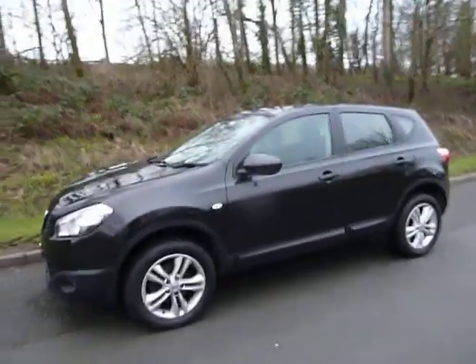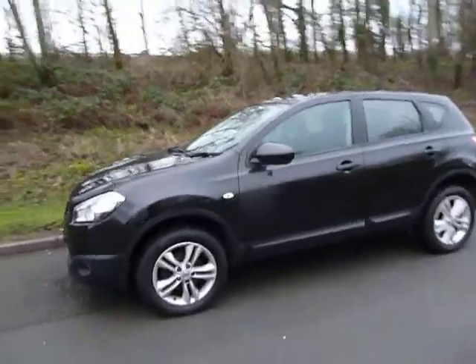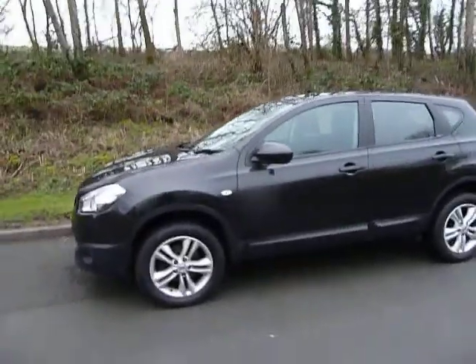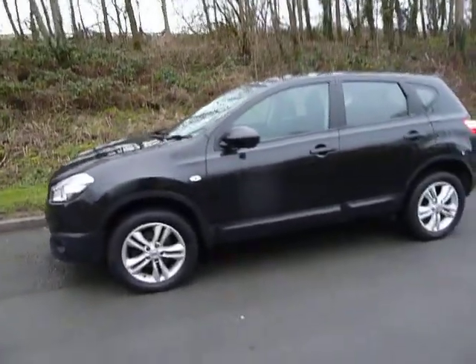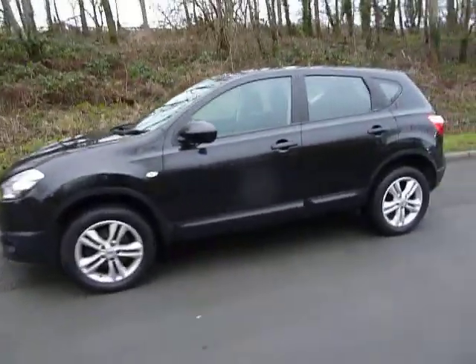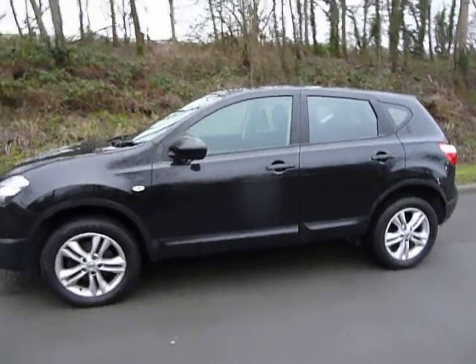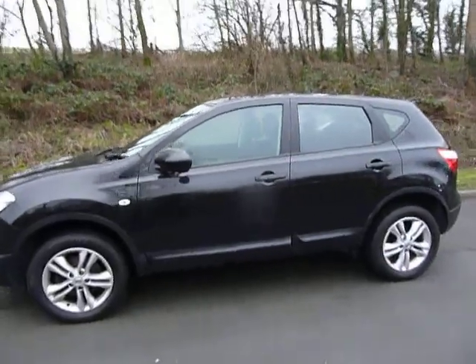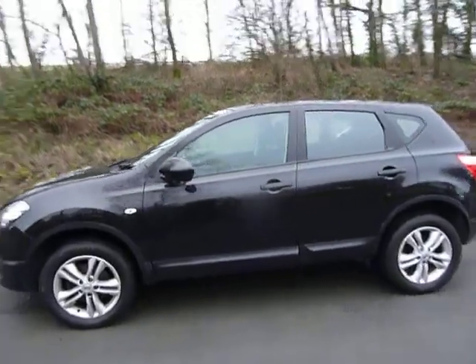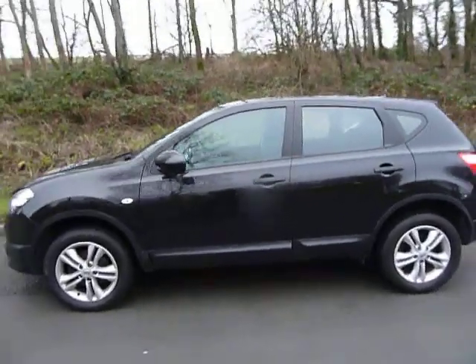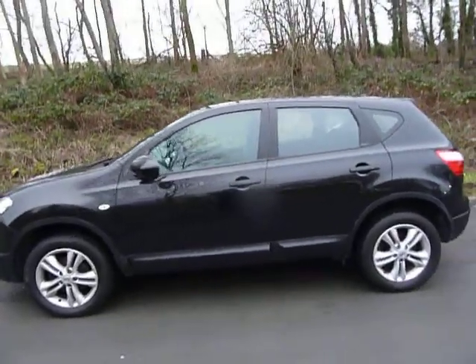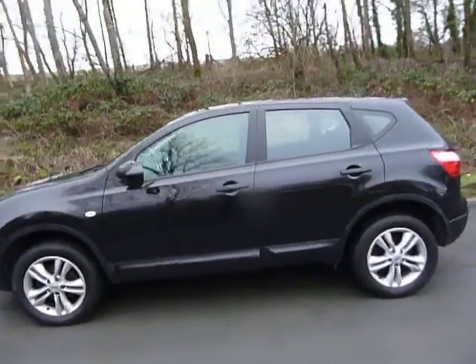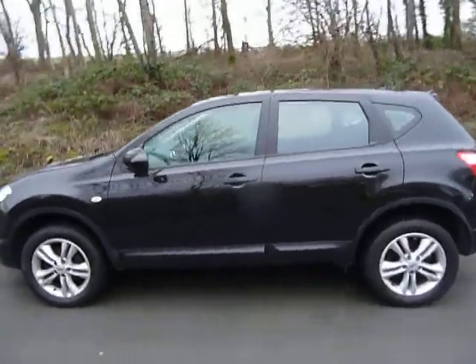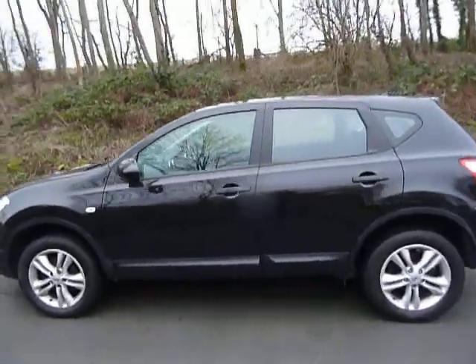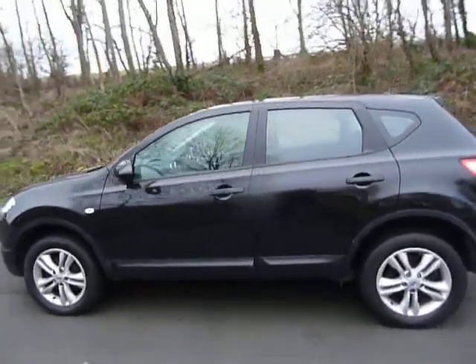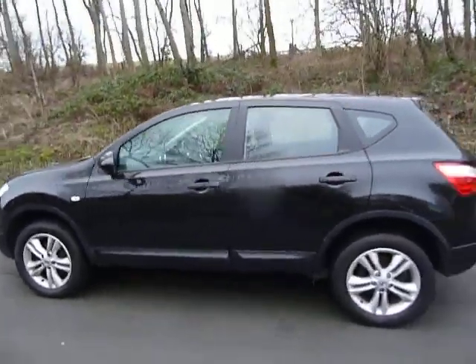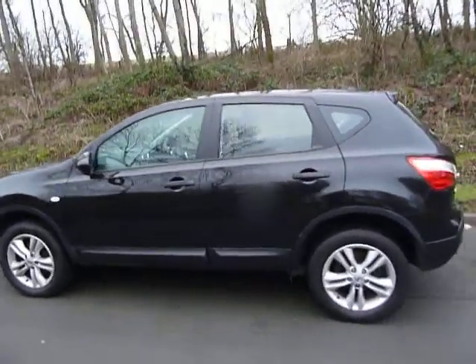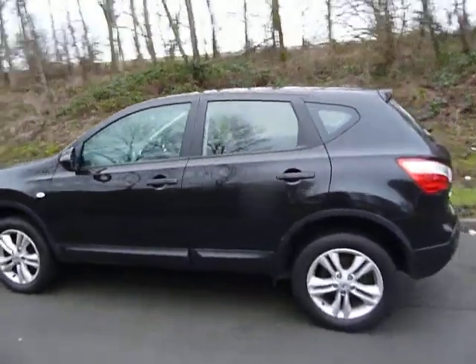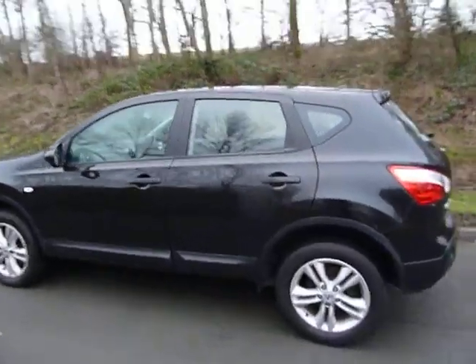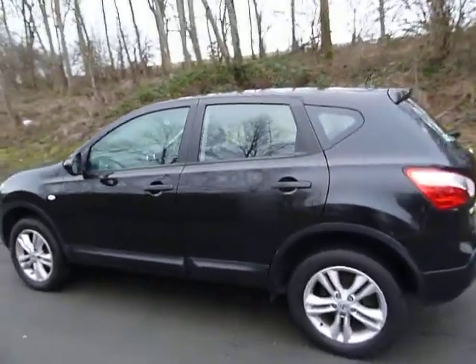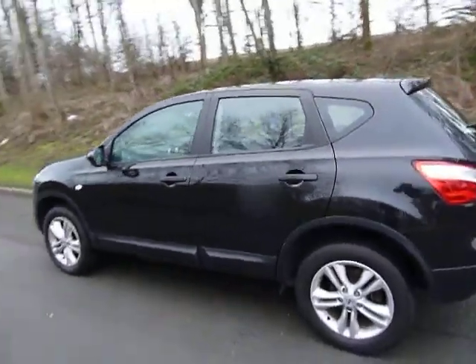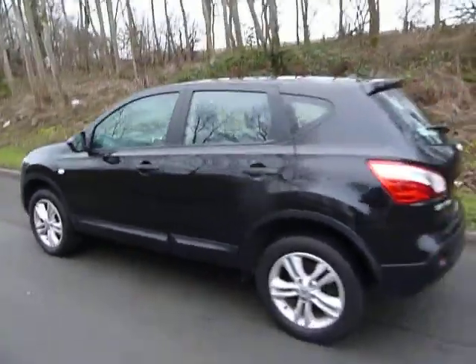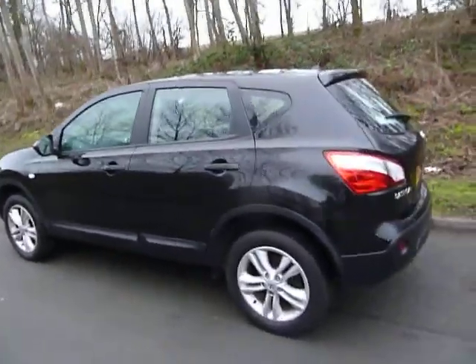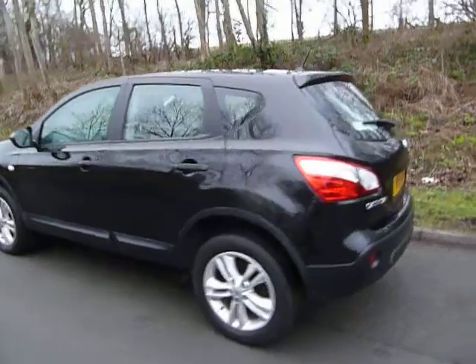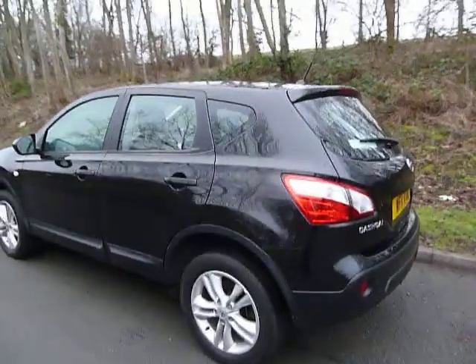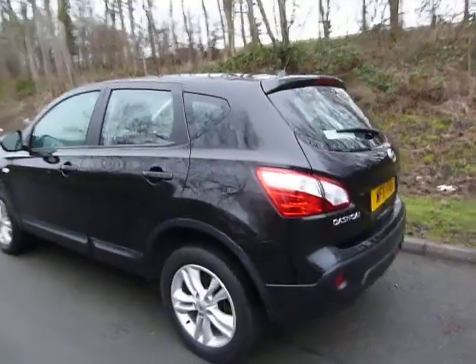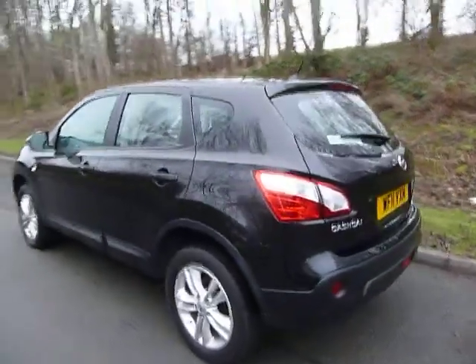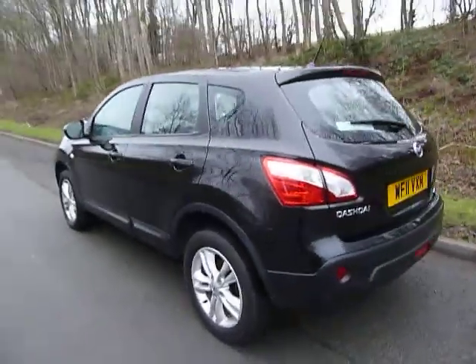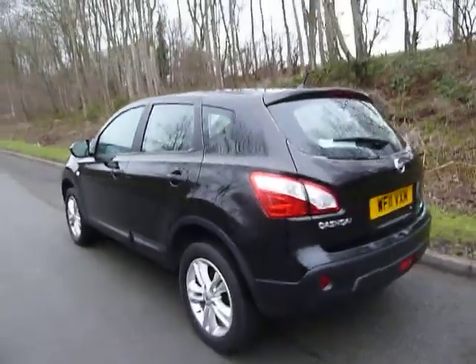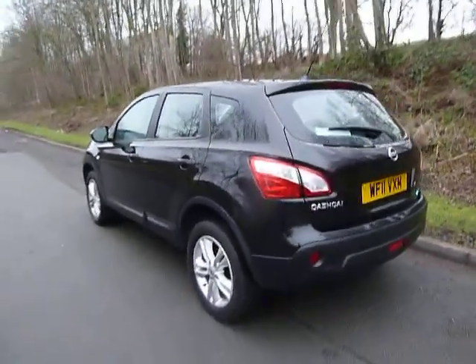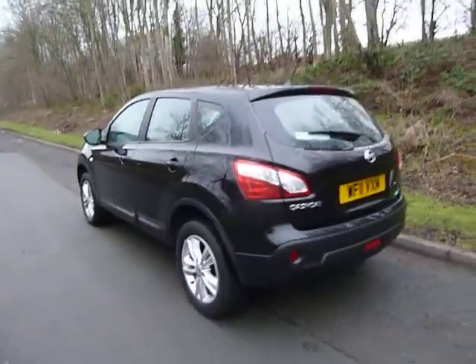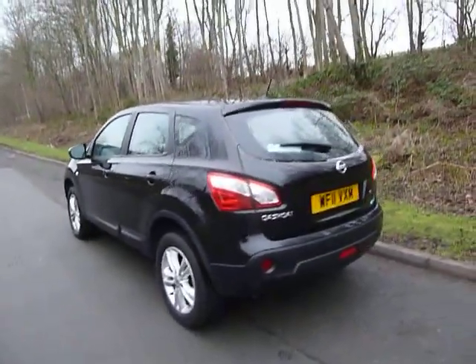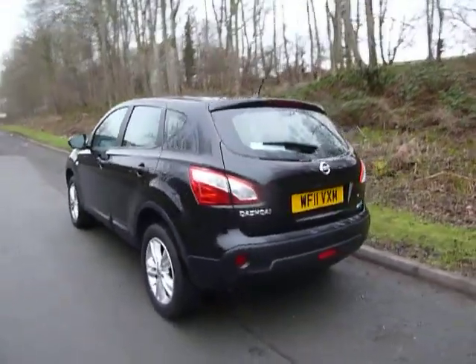Alloy wheels come standard on this model, and this one, as you can see, is nicely finished off in pearlescent black. Very good condition car this one, low miles as well.